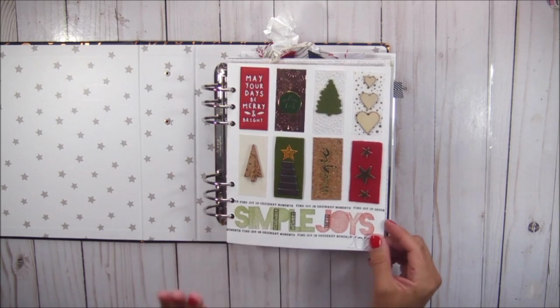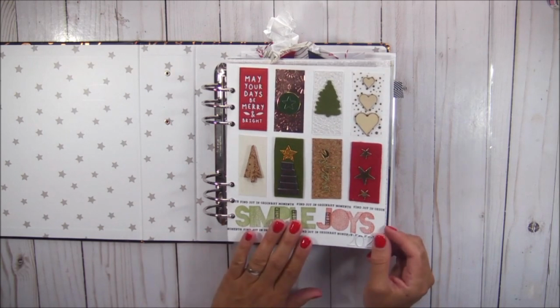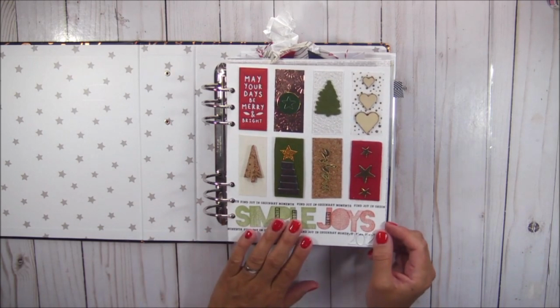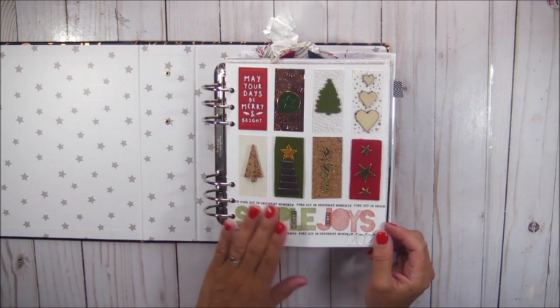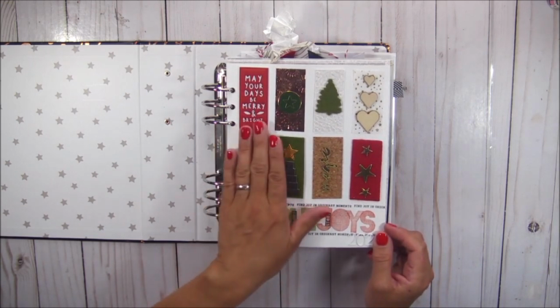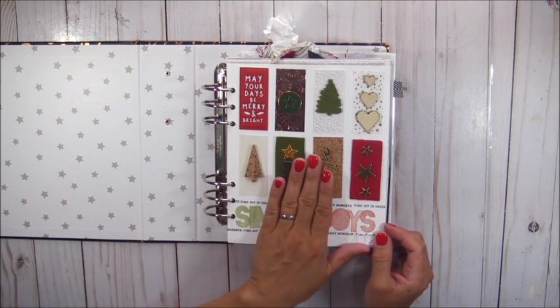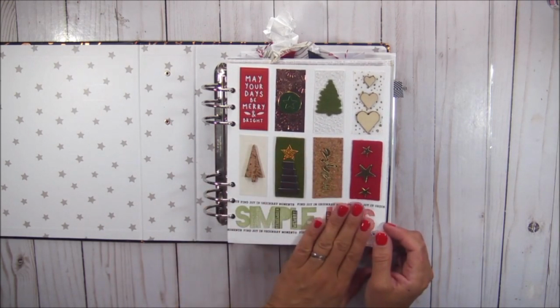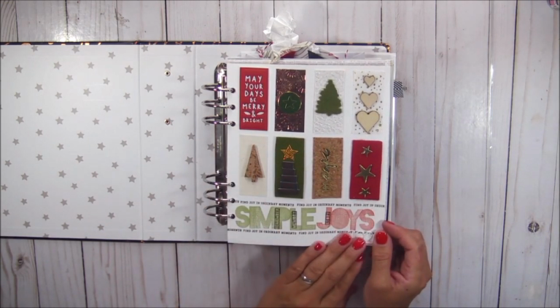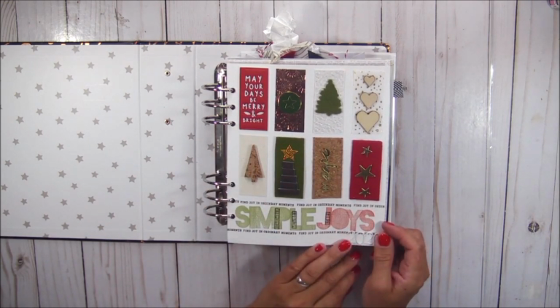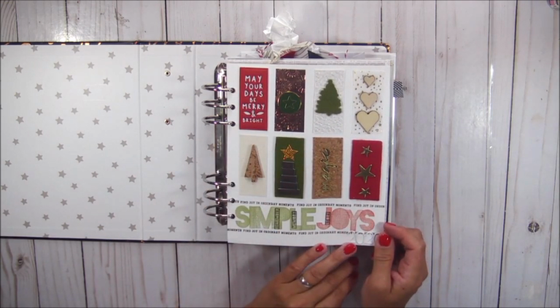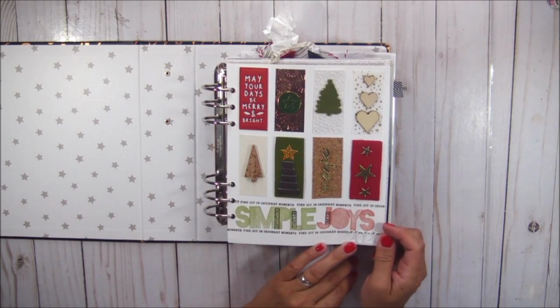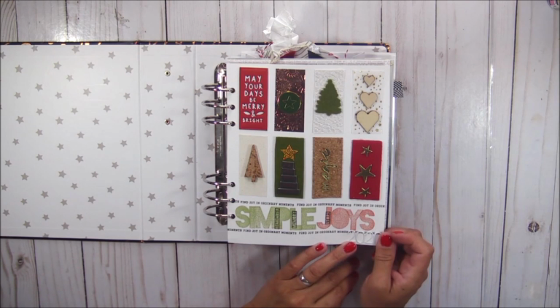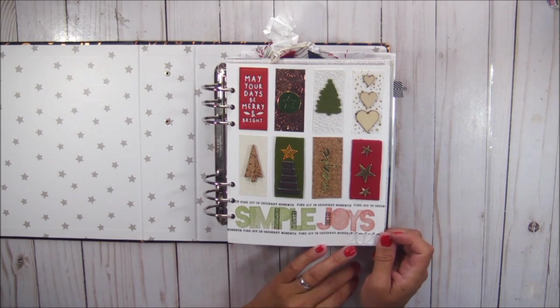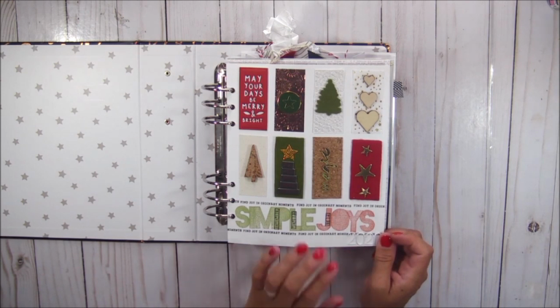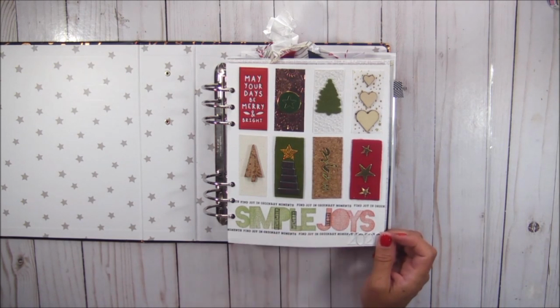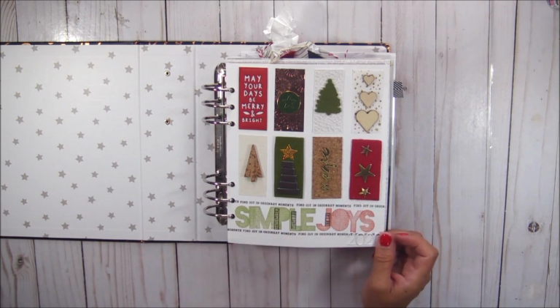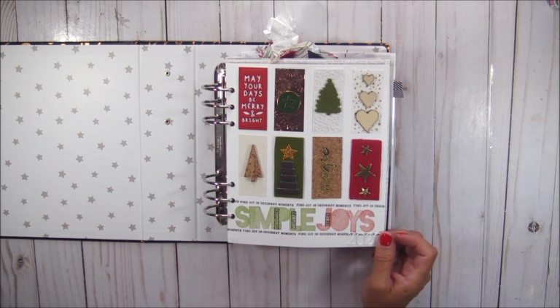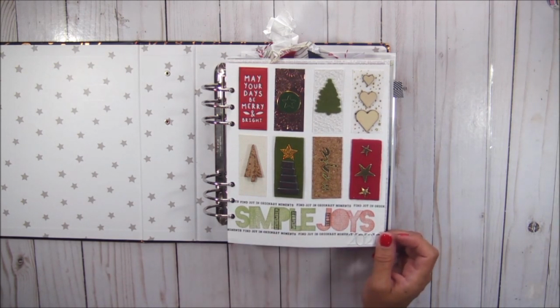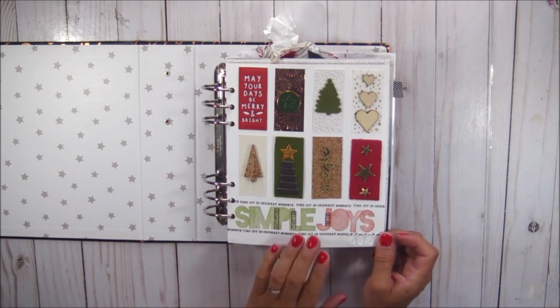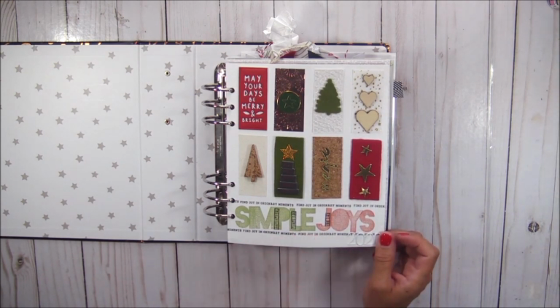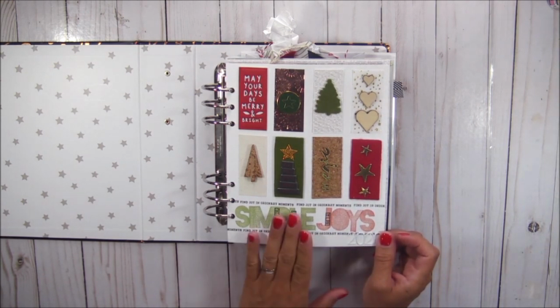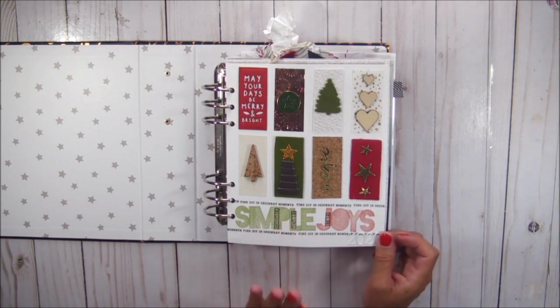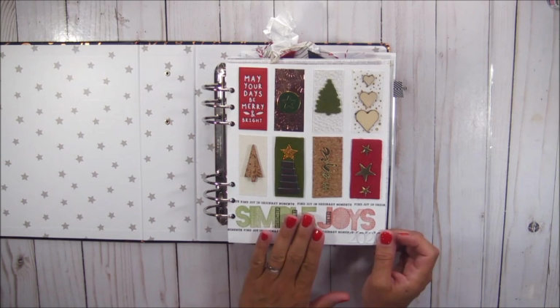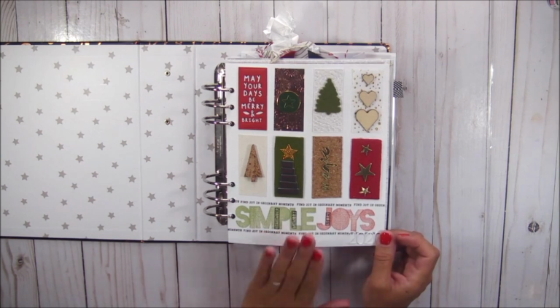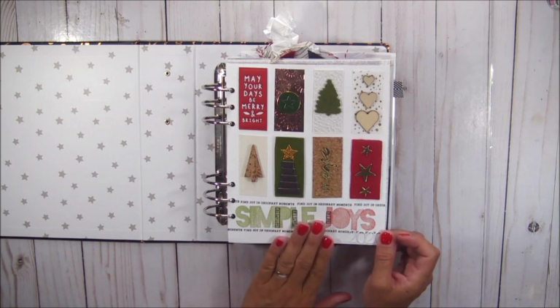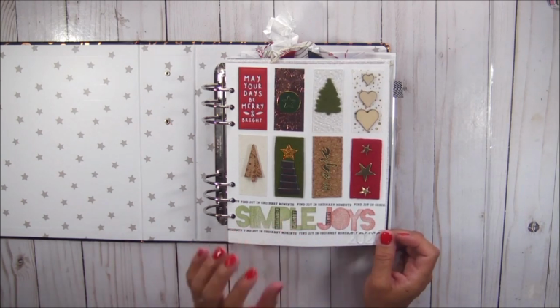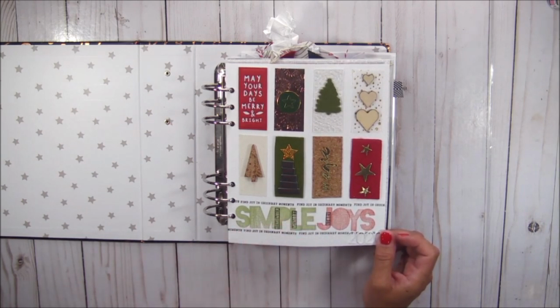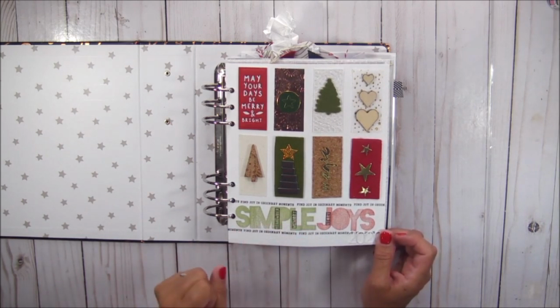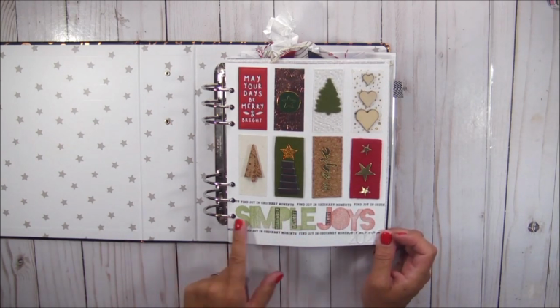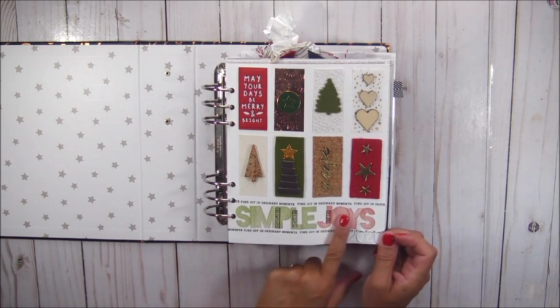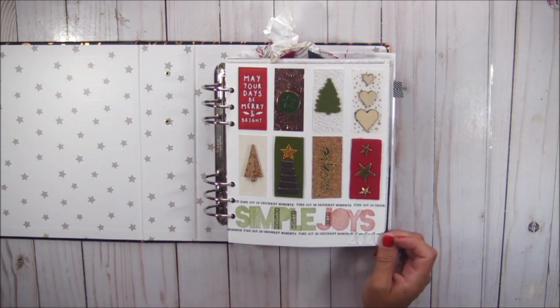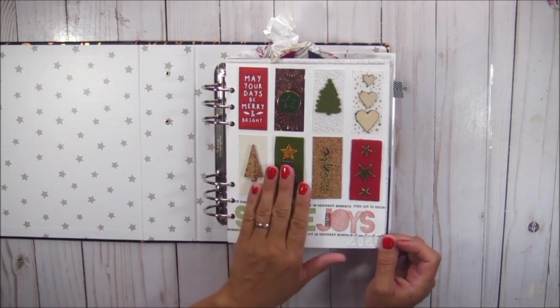This is my intro page. This is a page that was influenced by a class that I took by Ali Edwards, and I absolutely love this page. I love all the texture and all of the stamping.